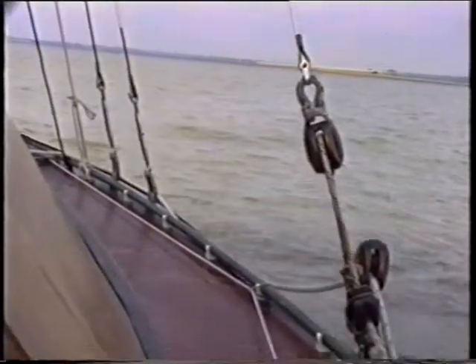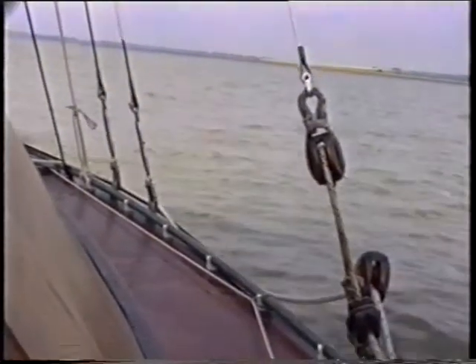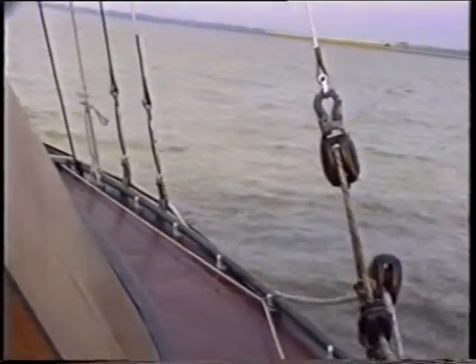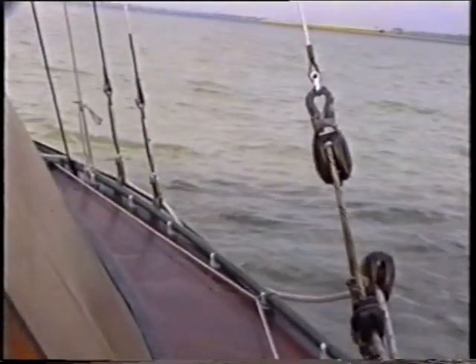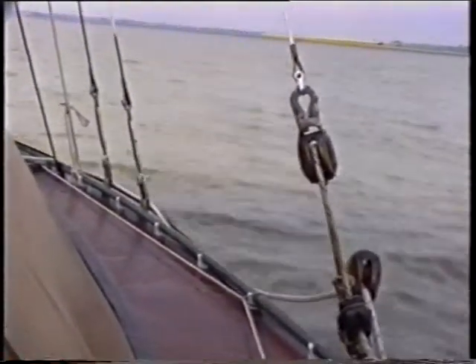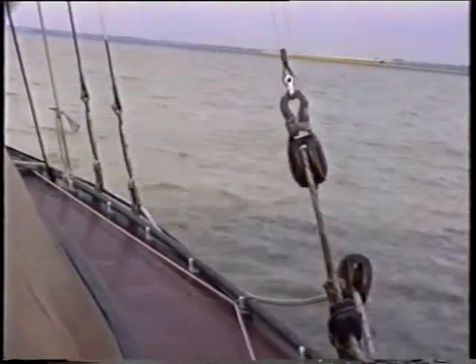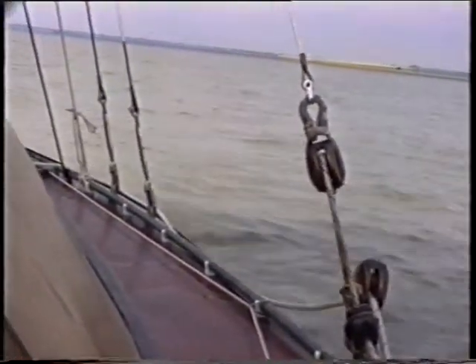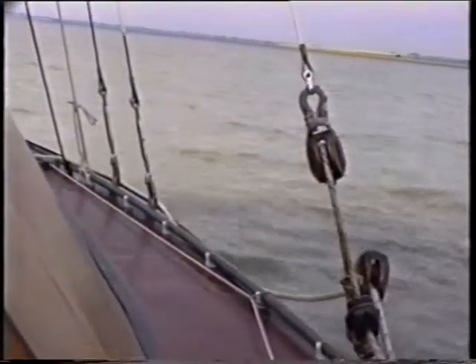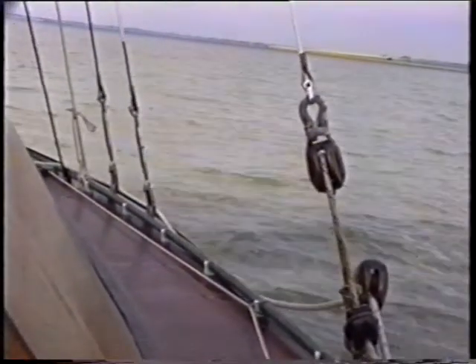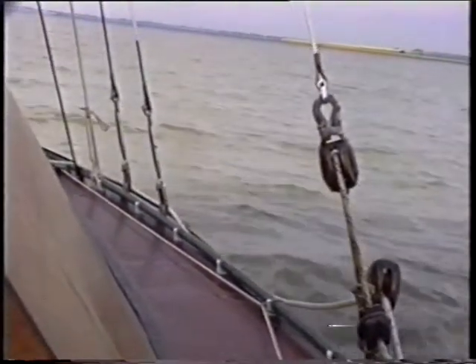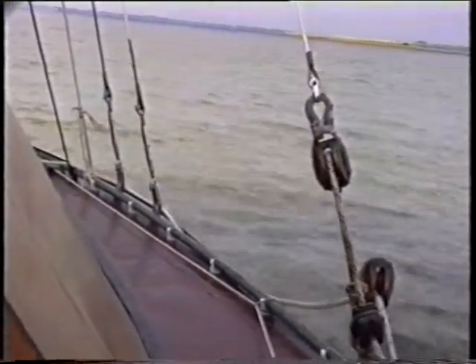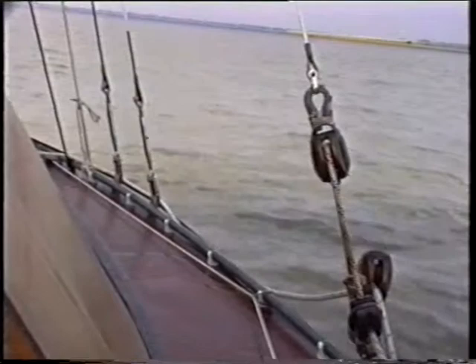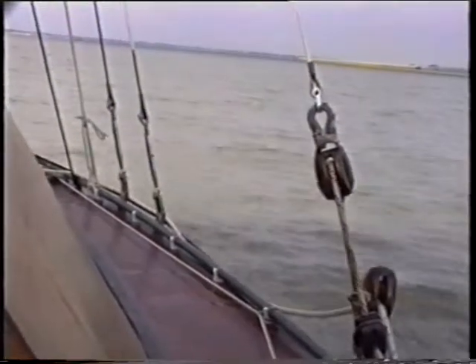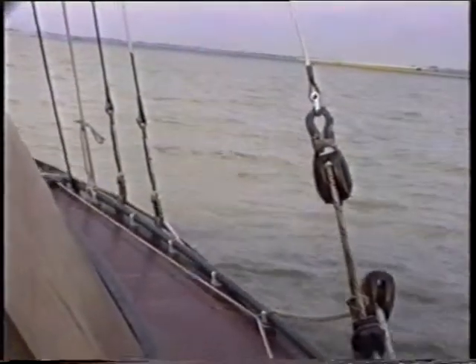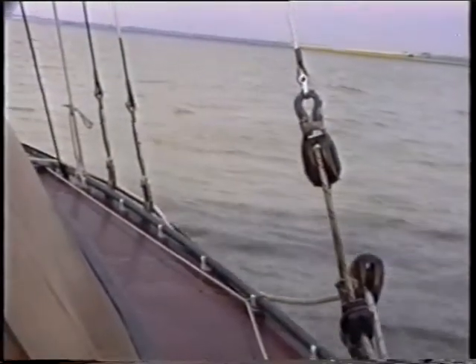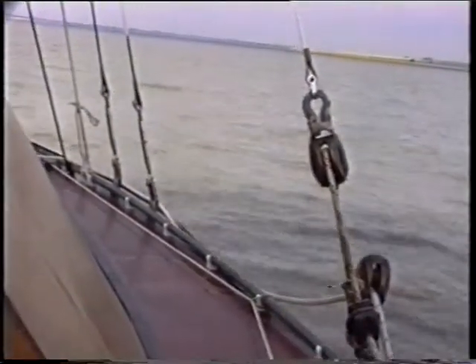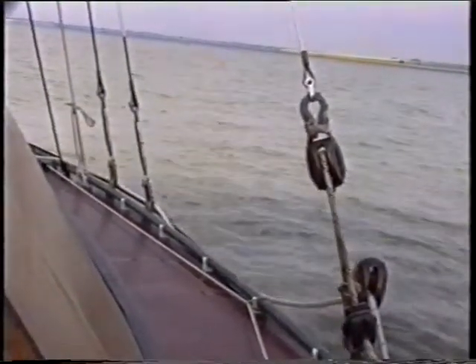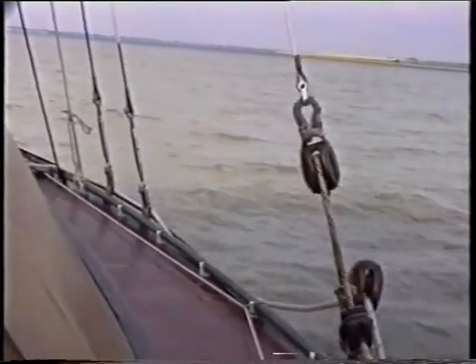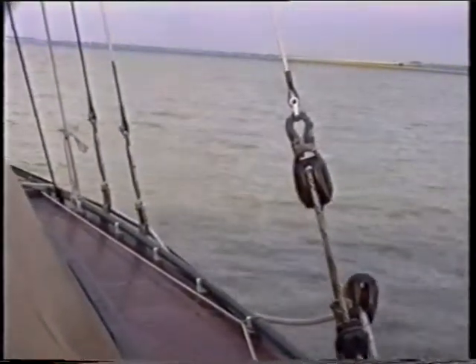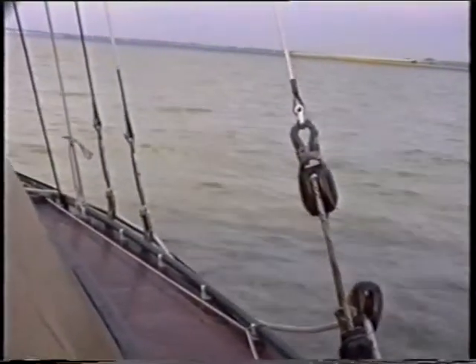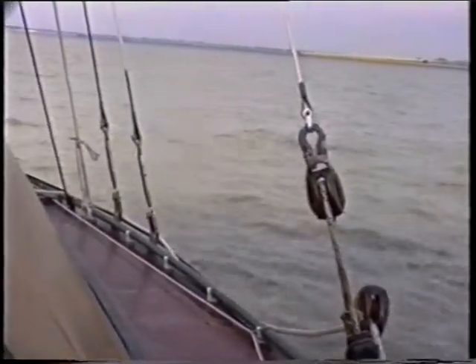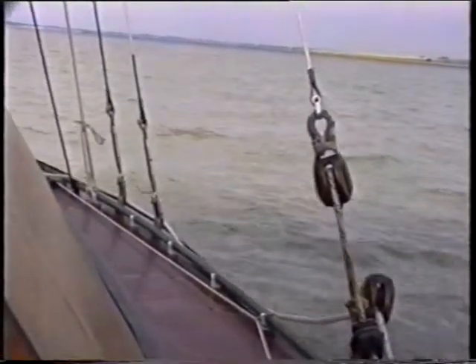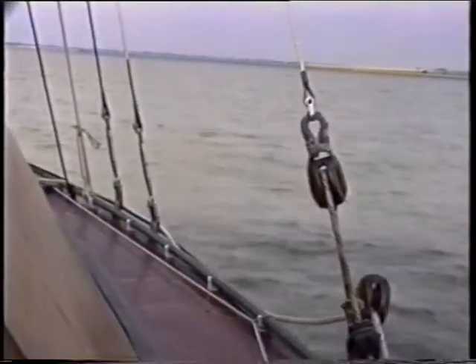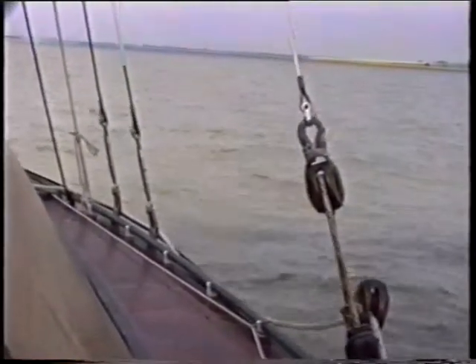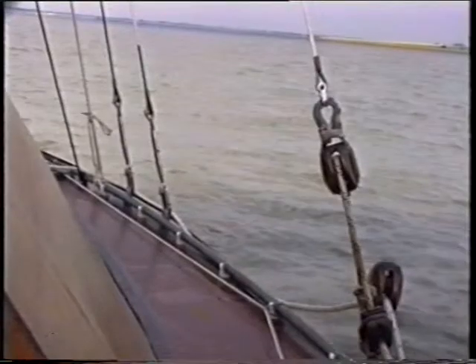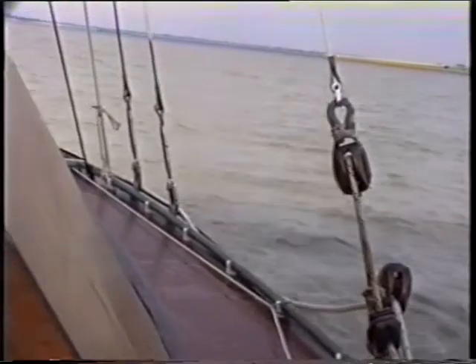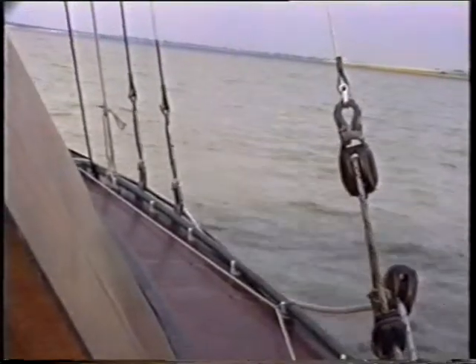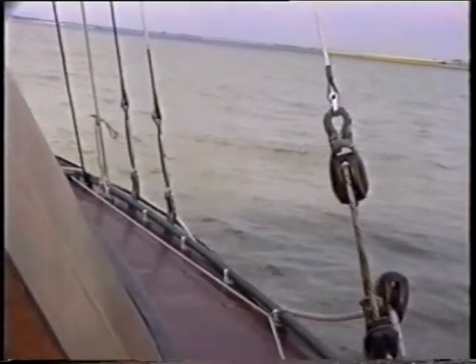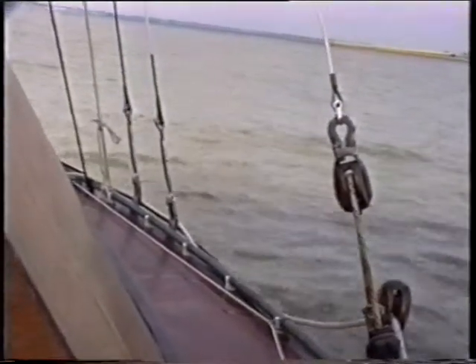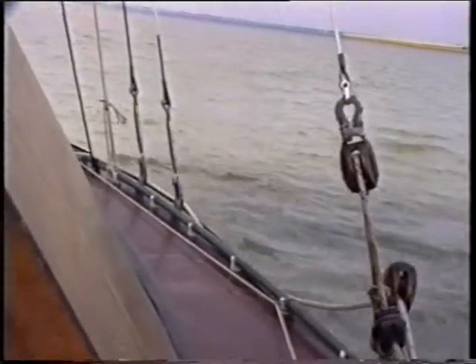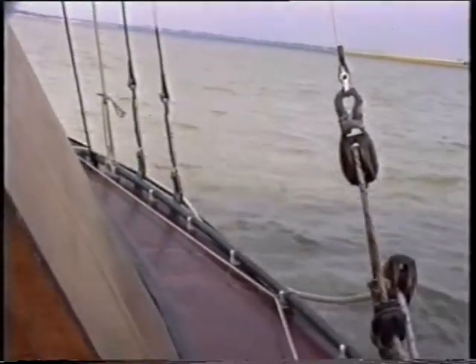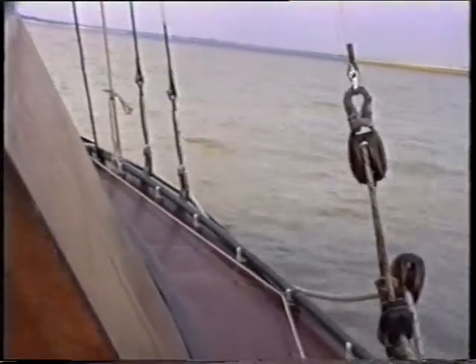They're ex-navy, I think. They're stamped WD, with a WD arrow, marked 93 and 83.